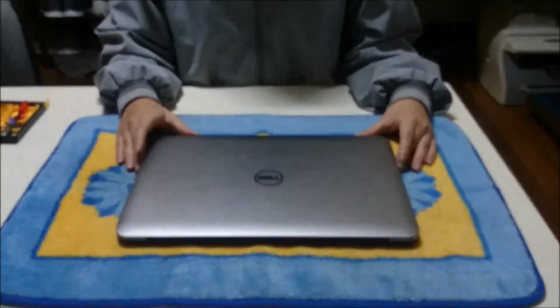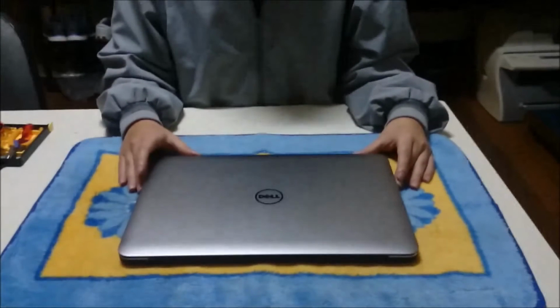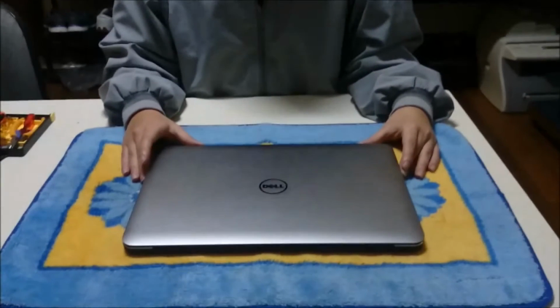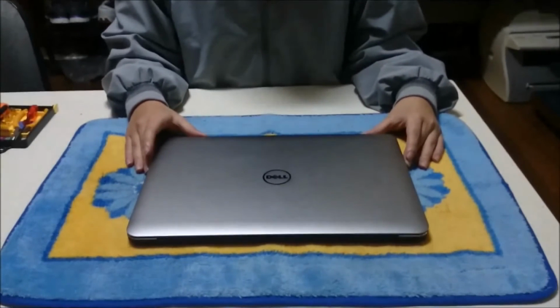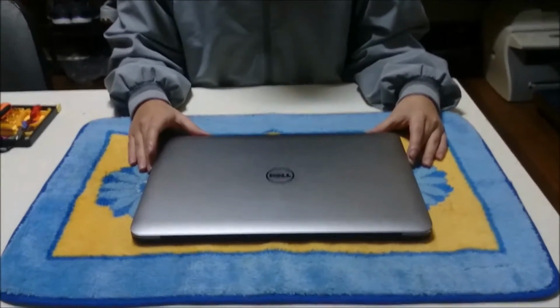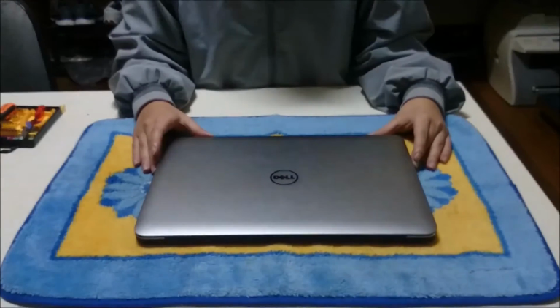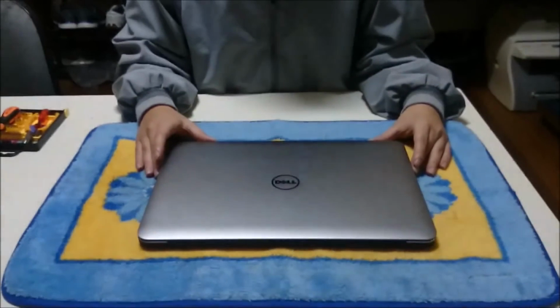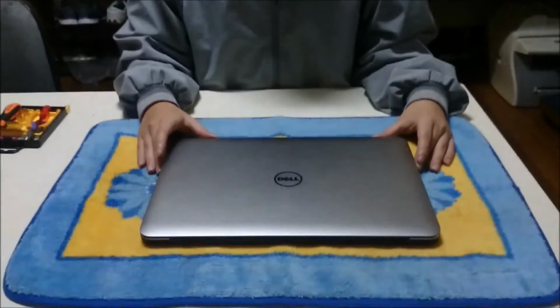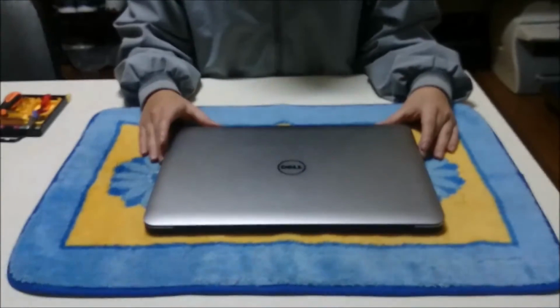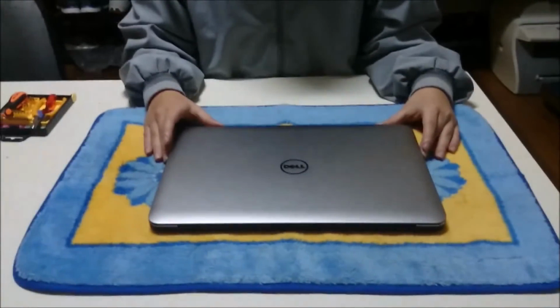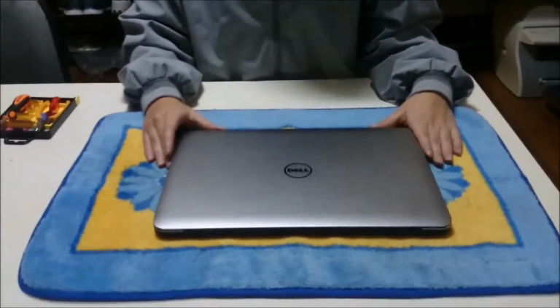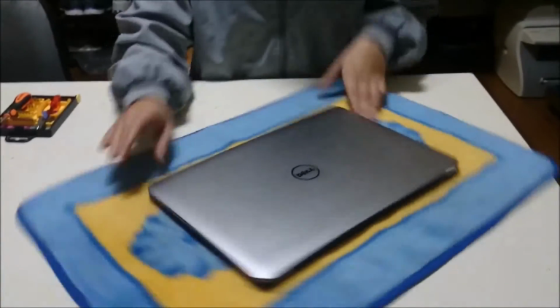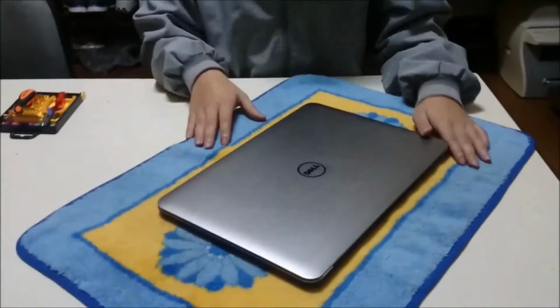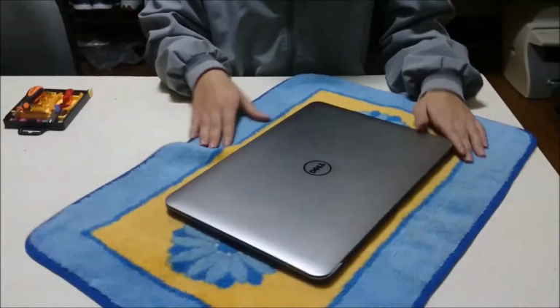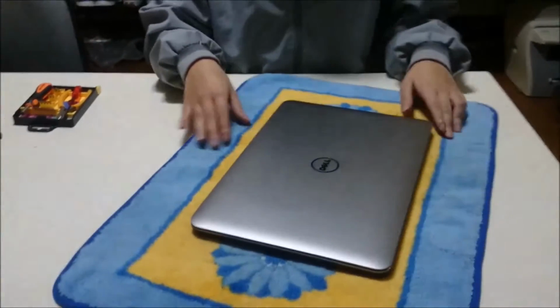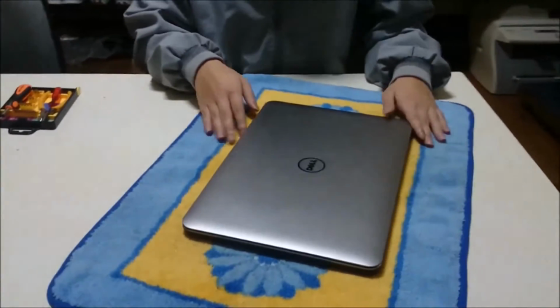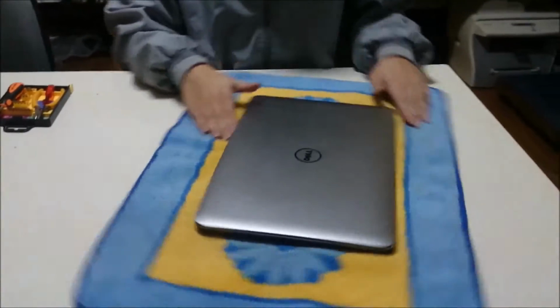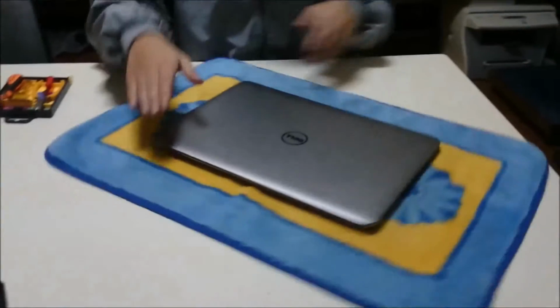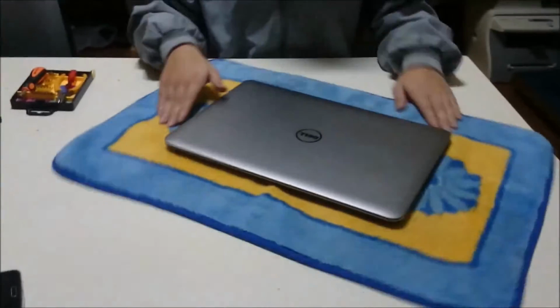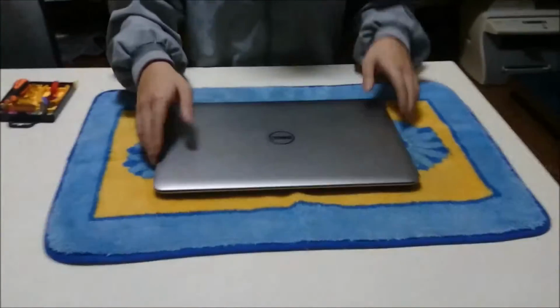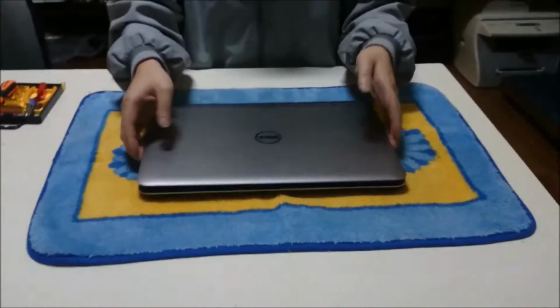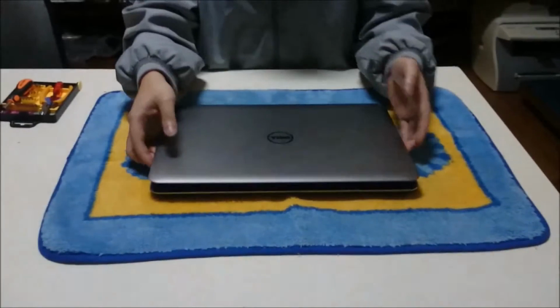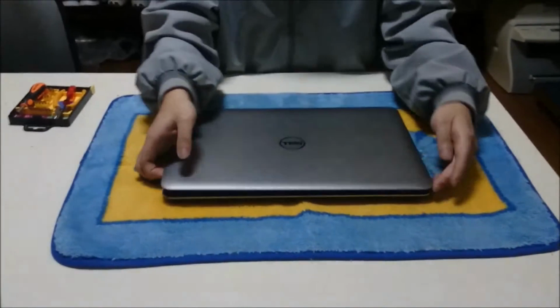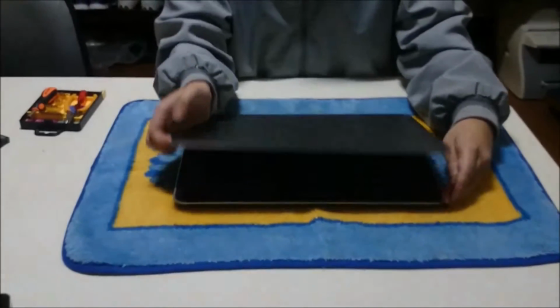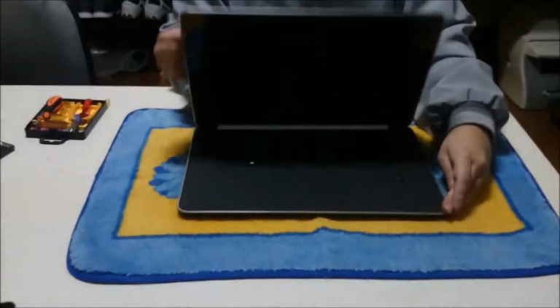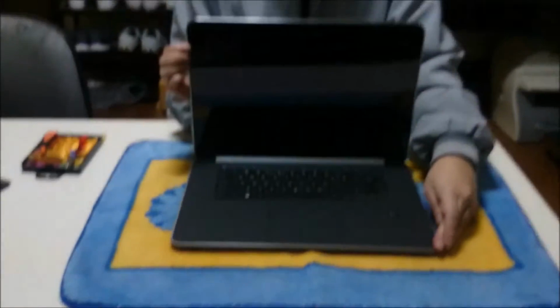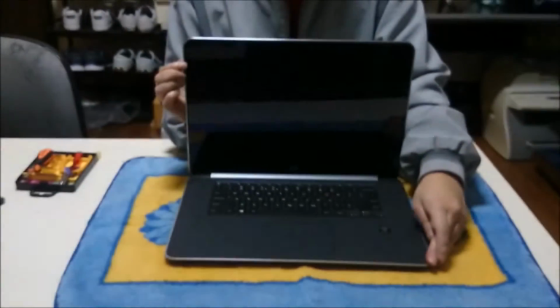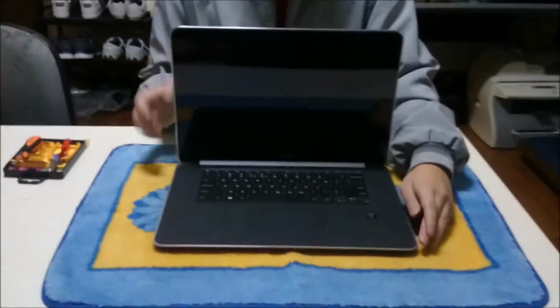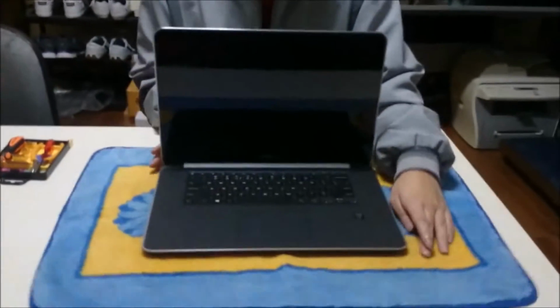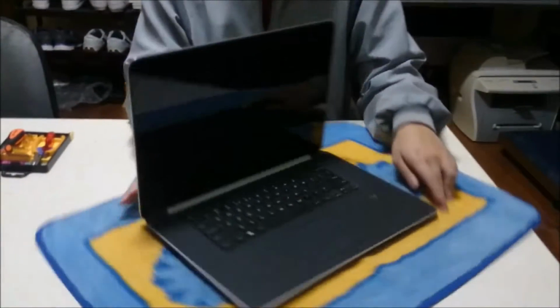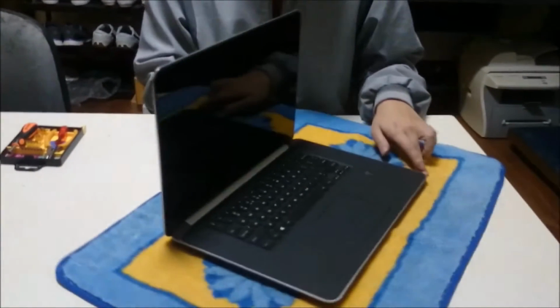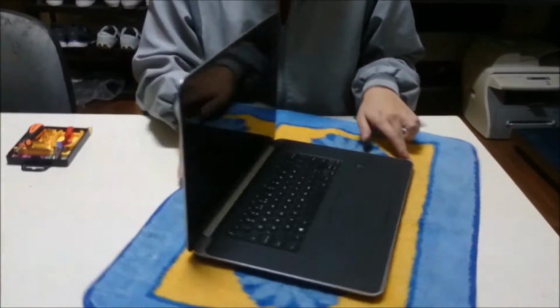Here we have the Dell XPS 15 9530, this is the 2014 model, the i7, with the 4K display or somewhat close to 4K display.